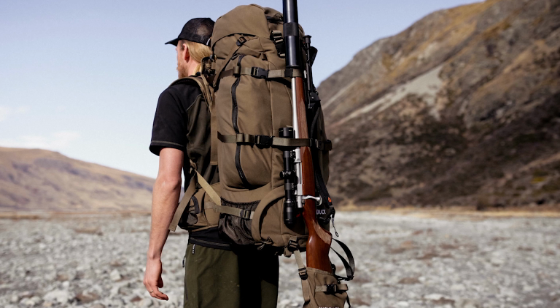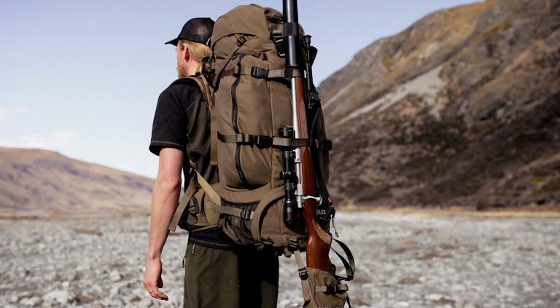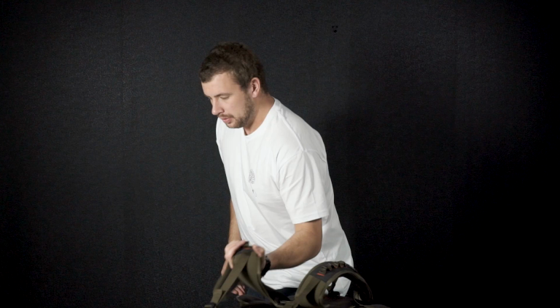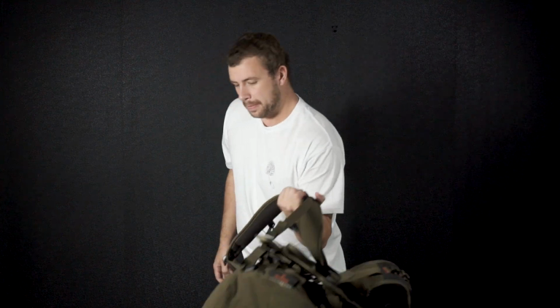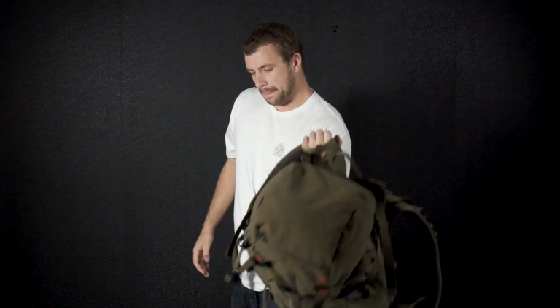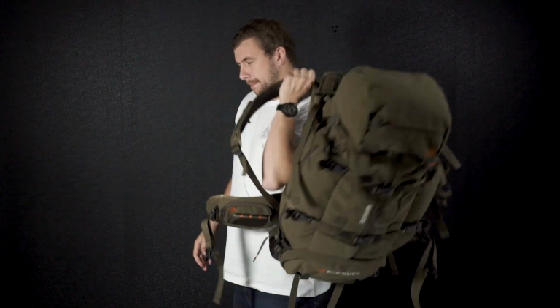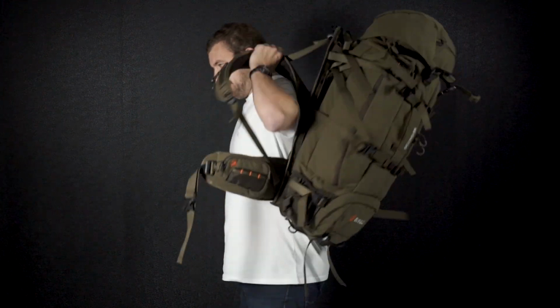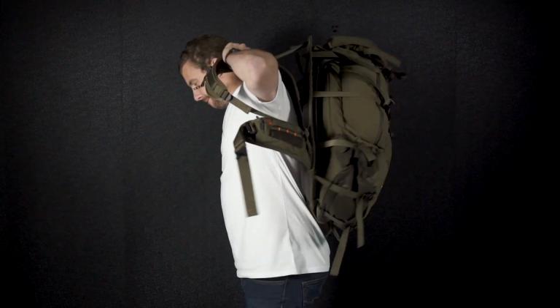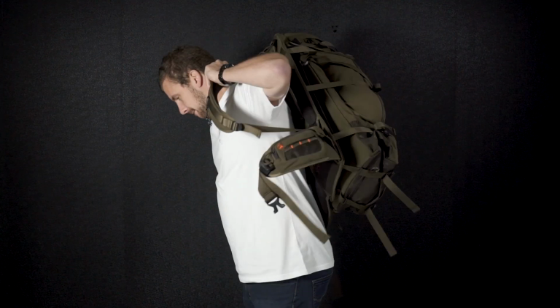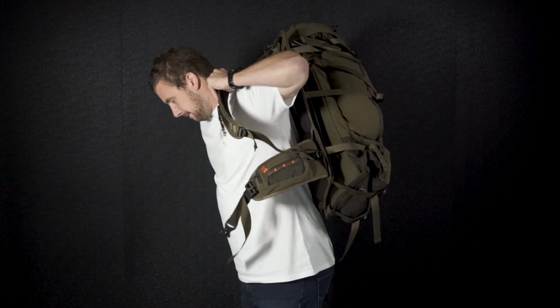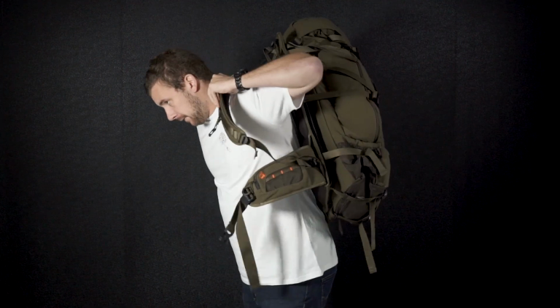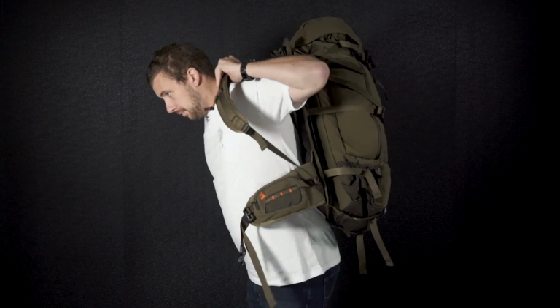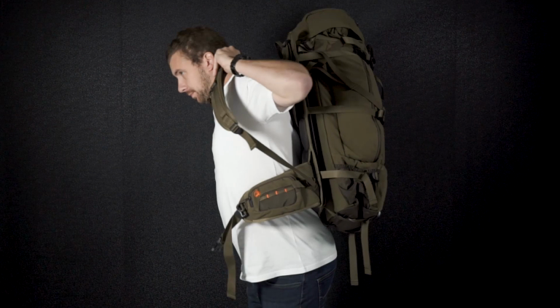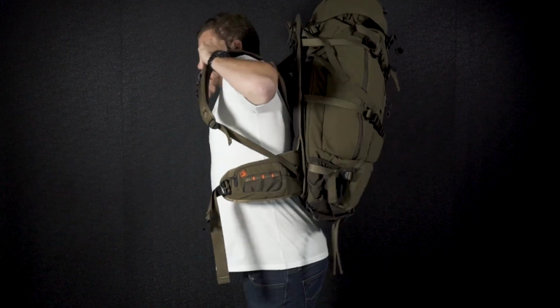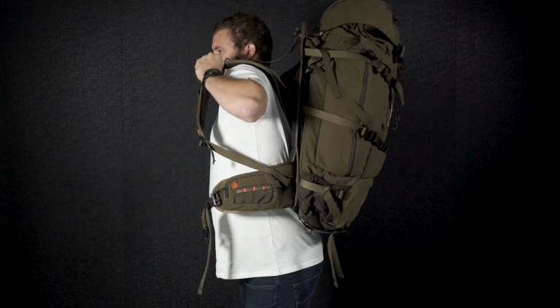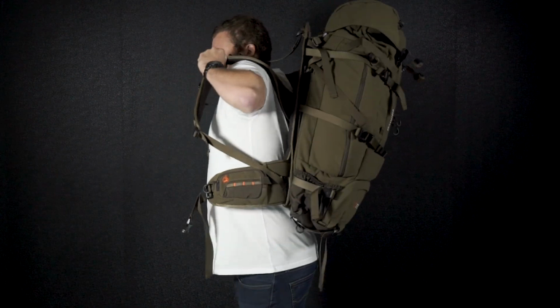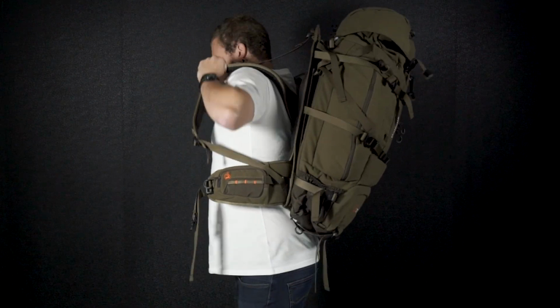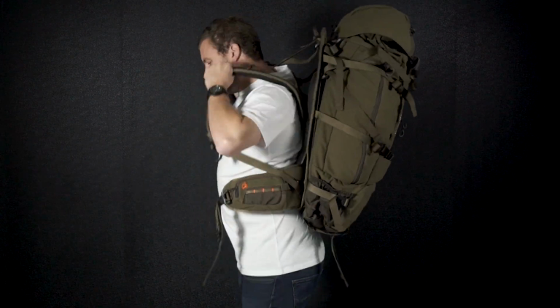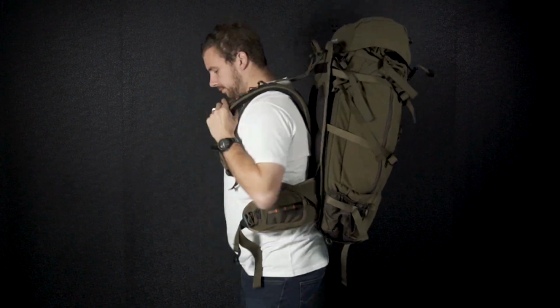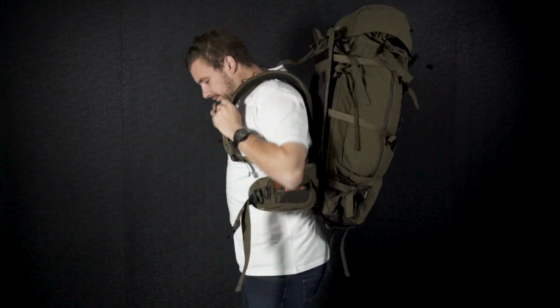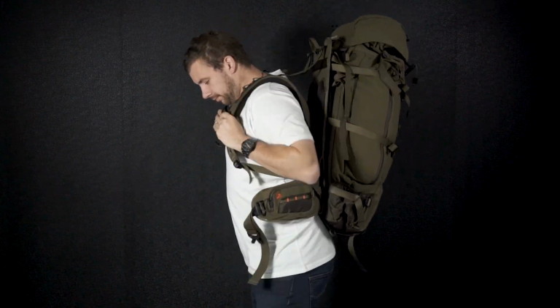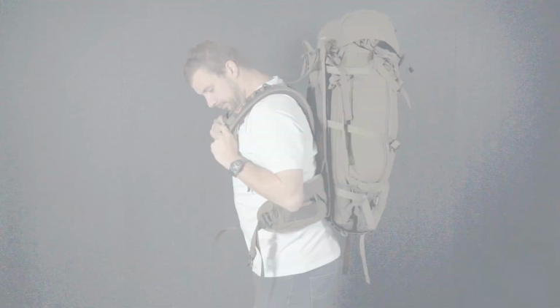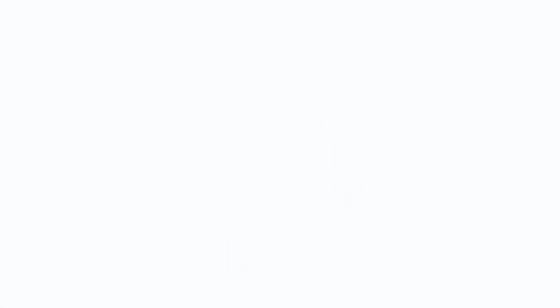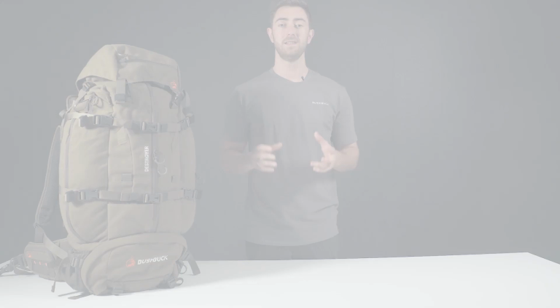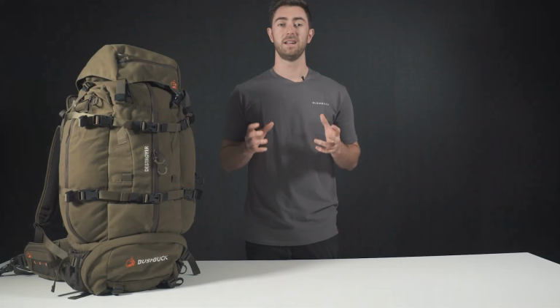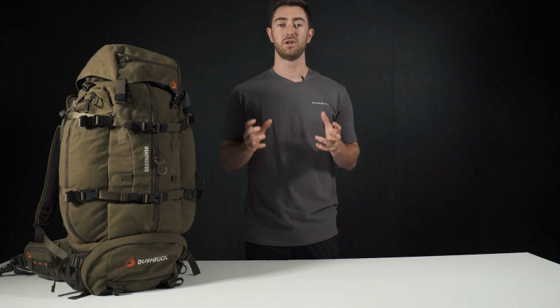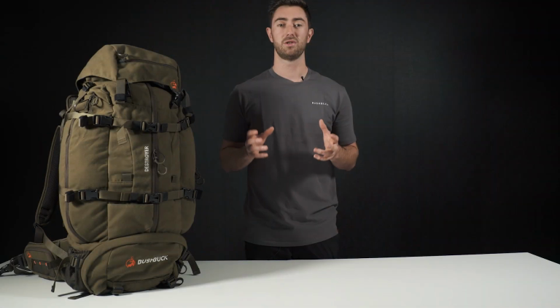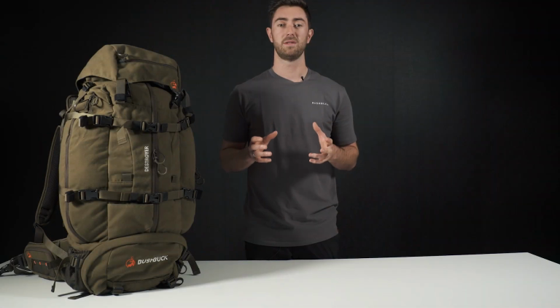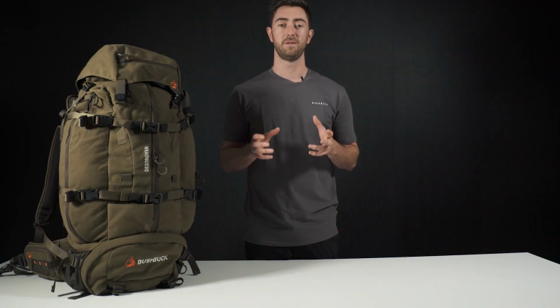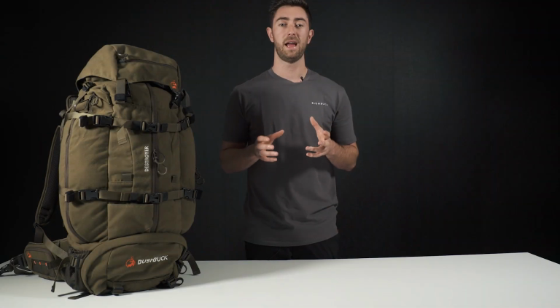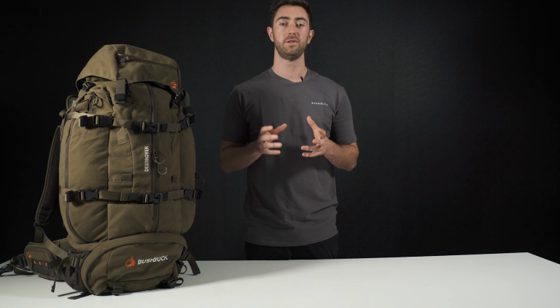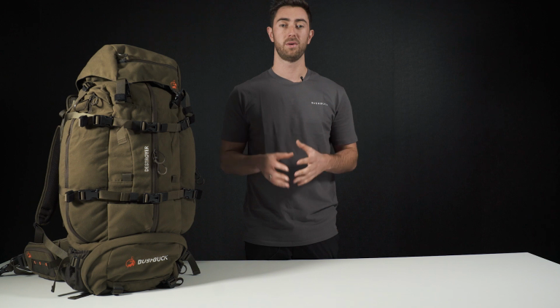Firstly, chuck on the pack and see how it feels. It's best to have the pack loaded up with a bit of weight for this part. The key is to get the shoulder straps sitting flat on your shoulder.